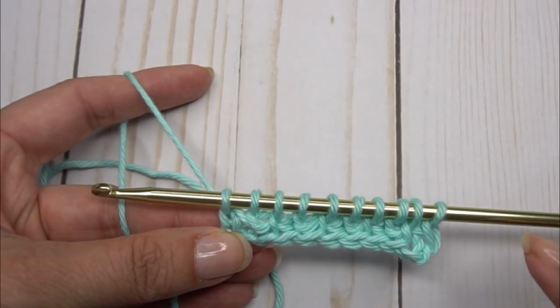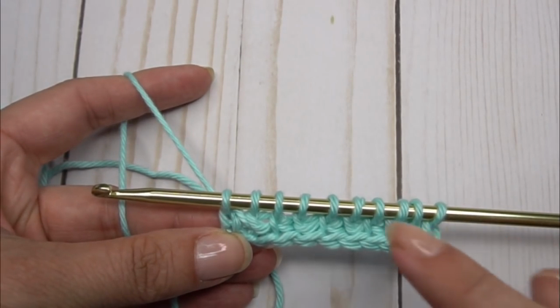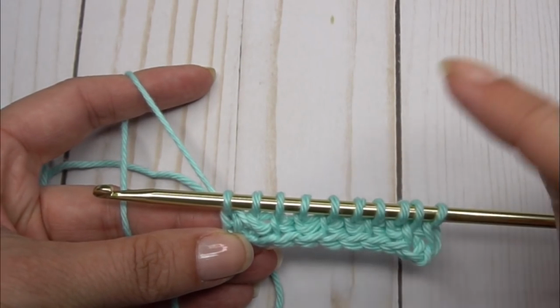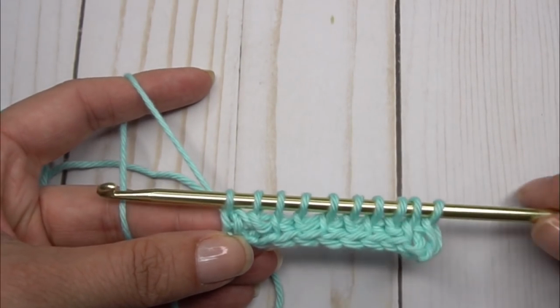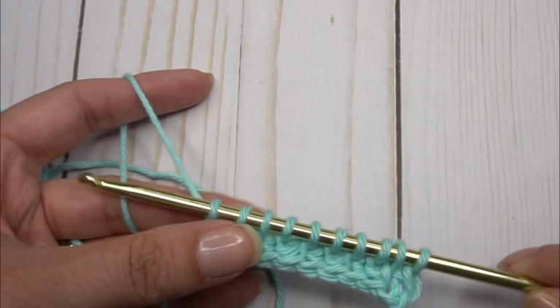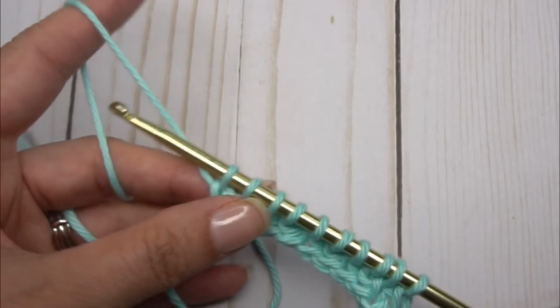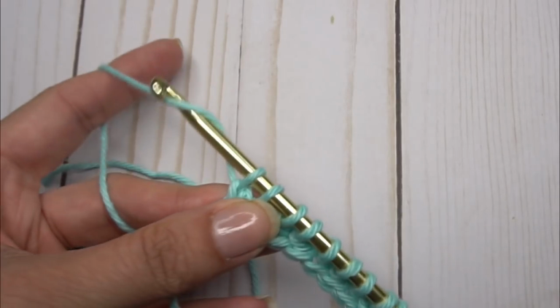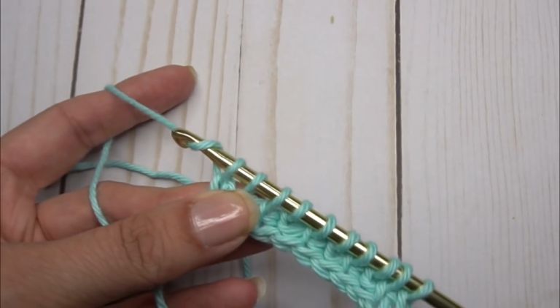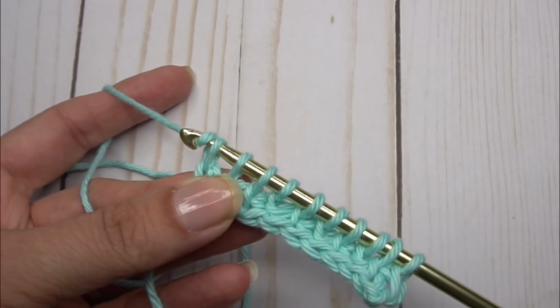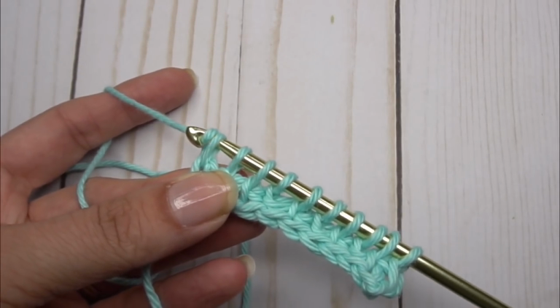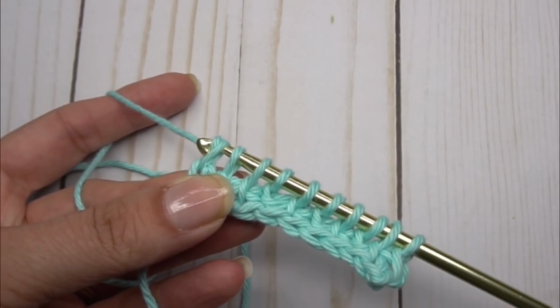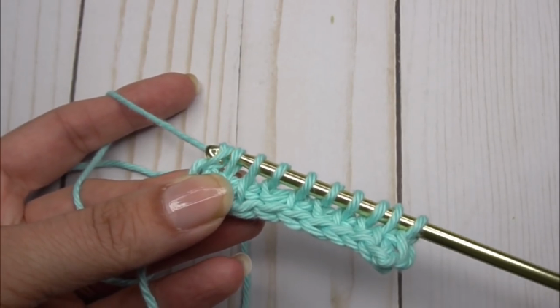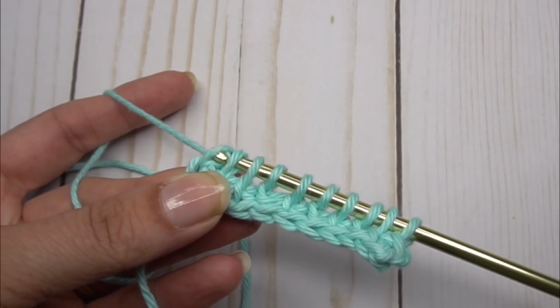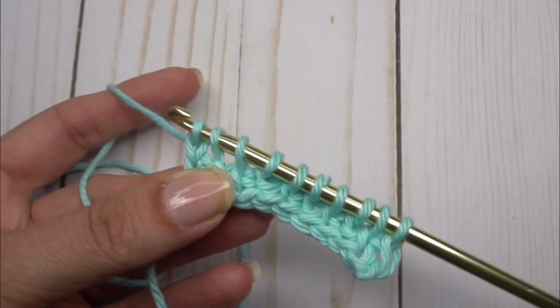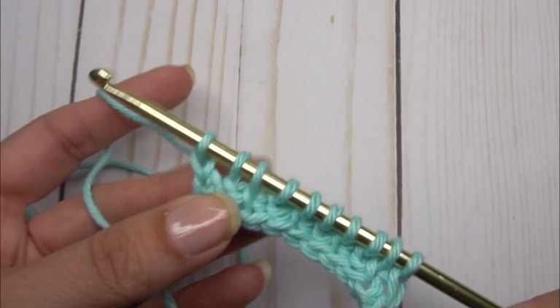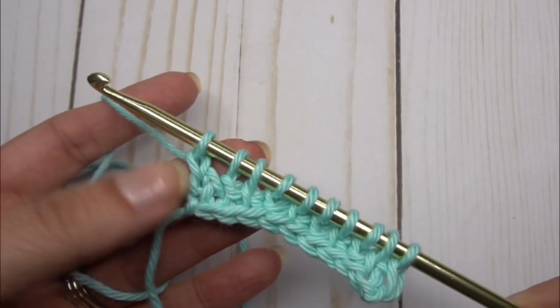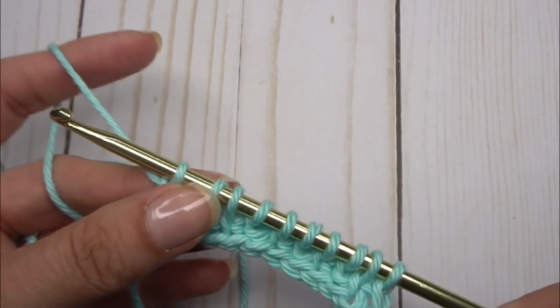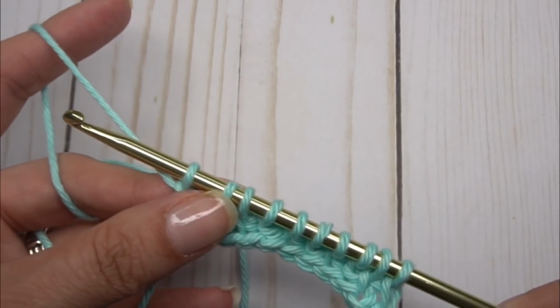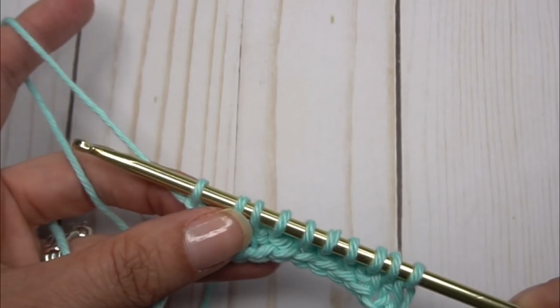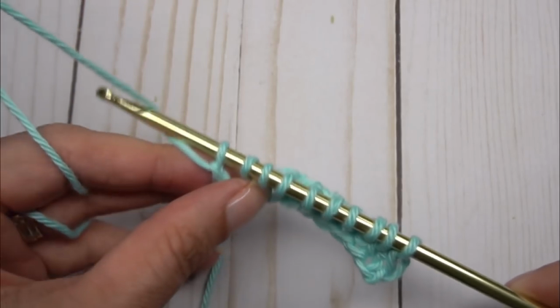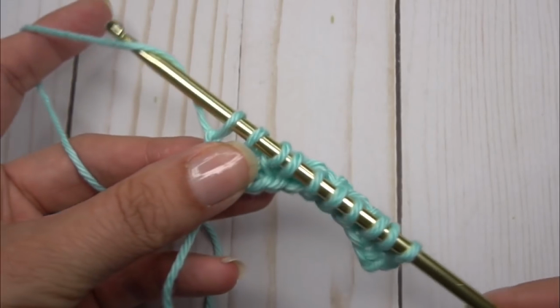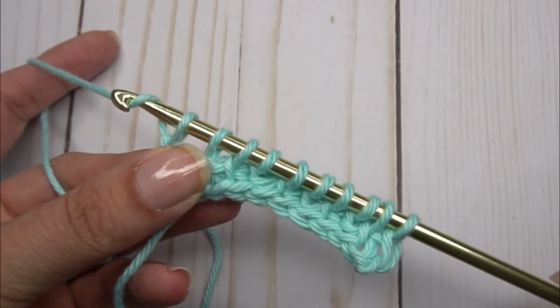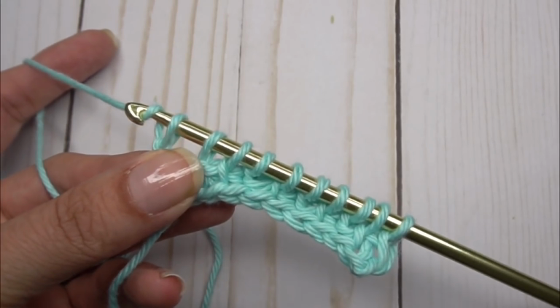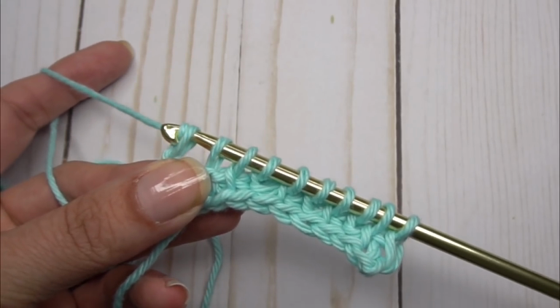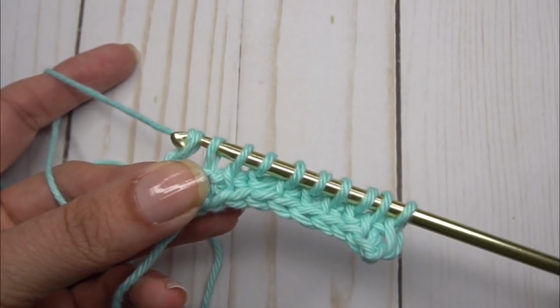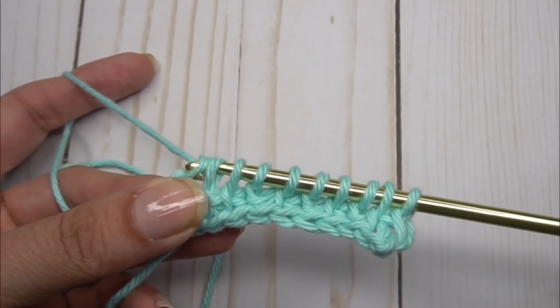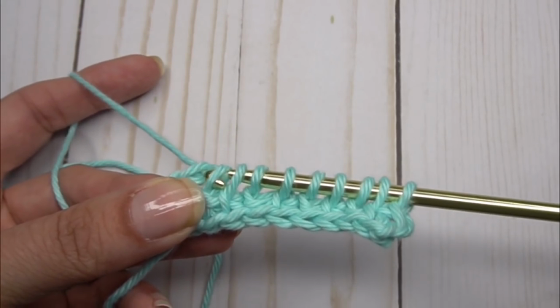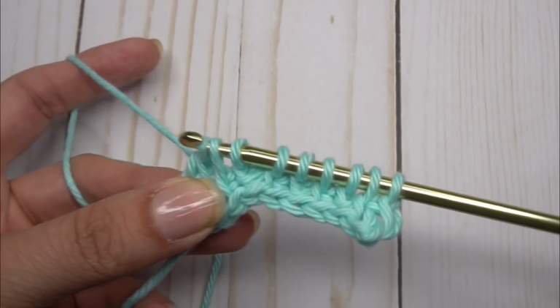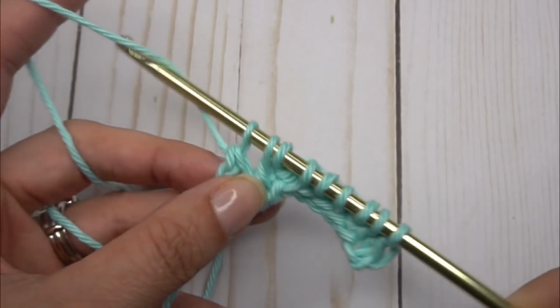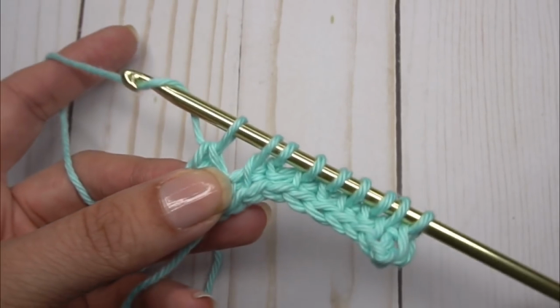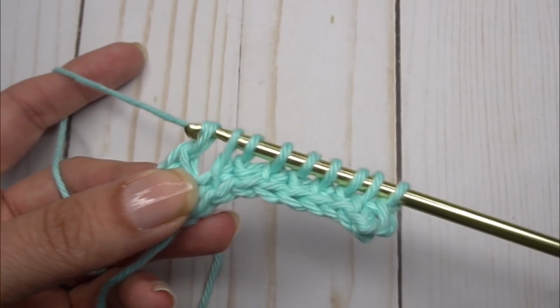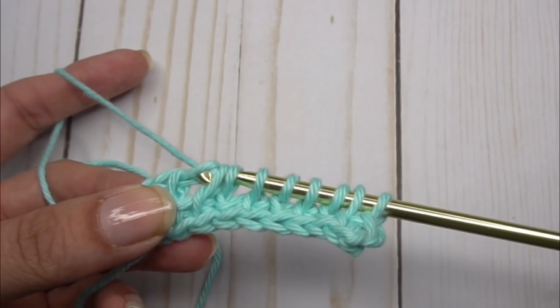Now we are ready to do our backward pass of the Tunisian stitch. Do a chain one at the very left — we always do a chain one. Then yarn over and pull through two until we get to the end of the row.